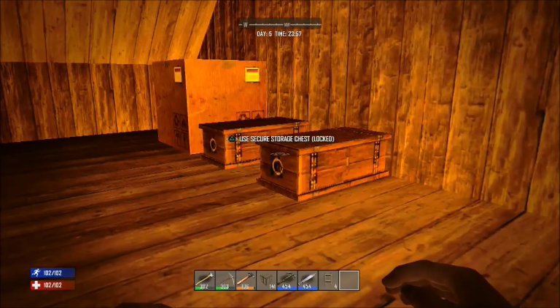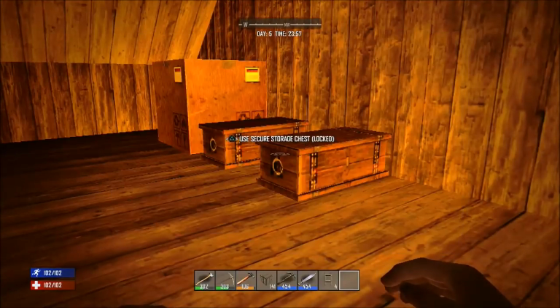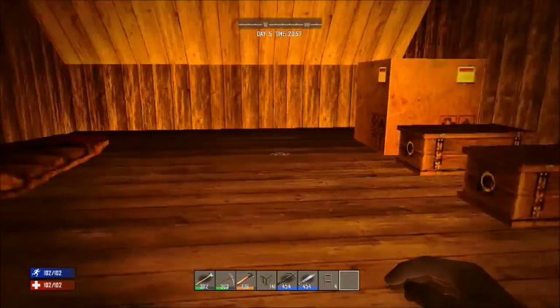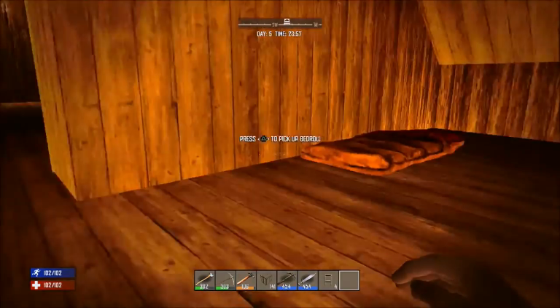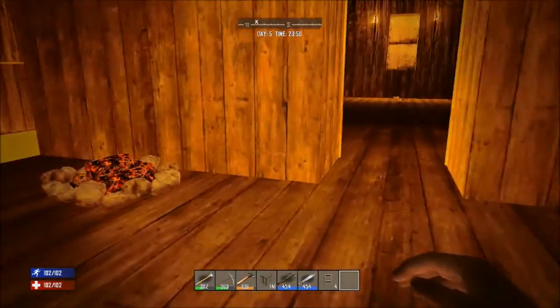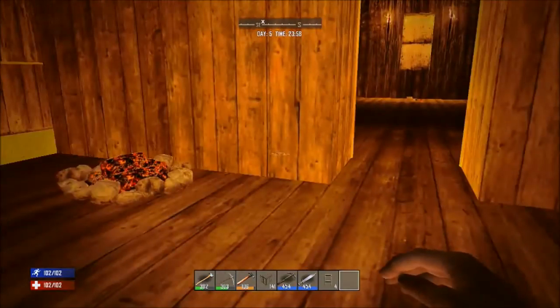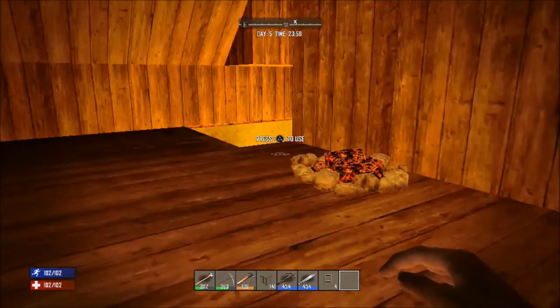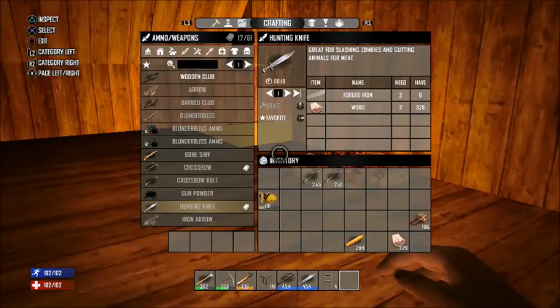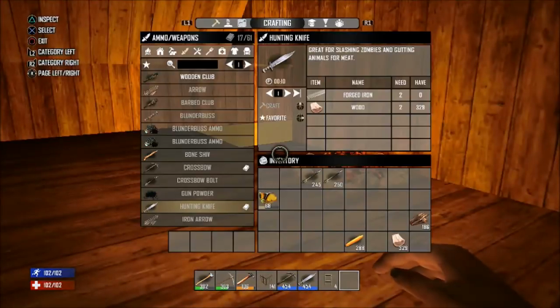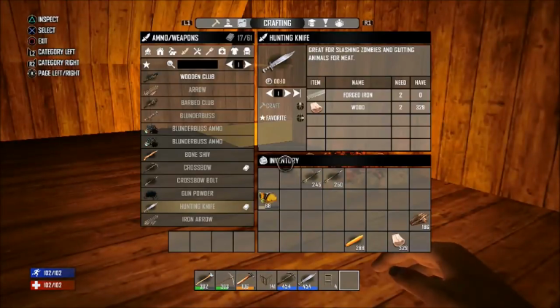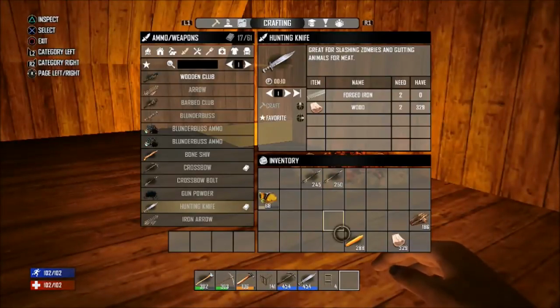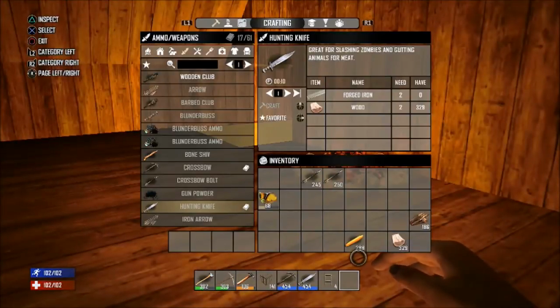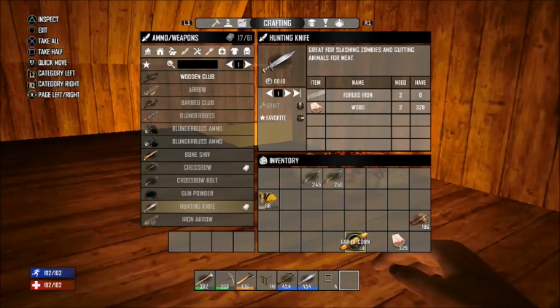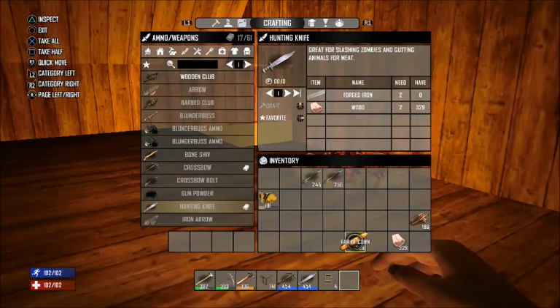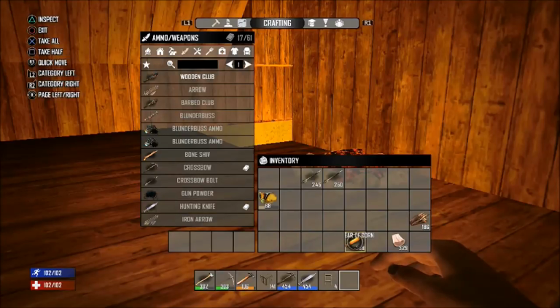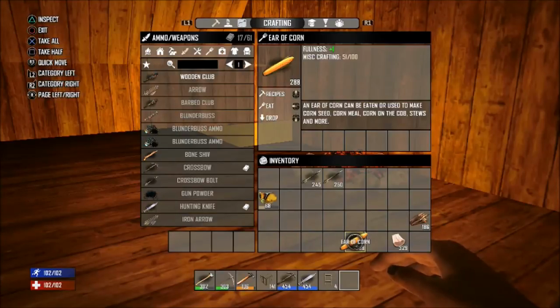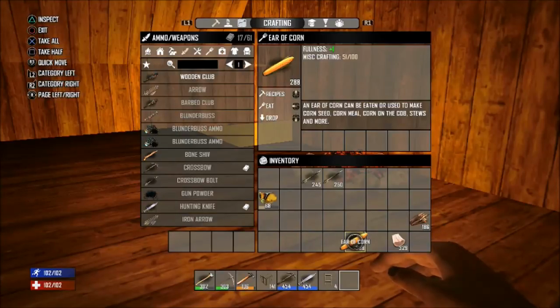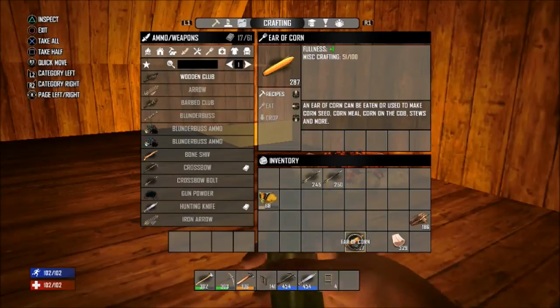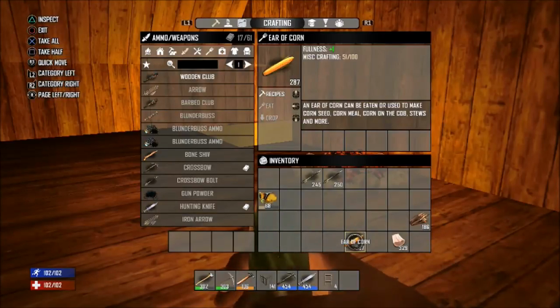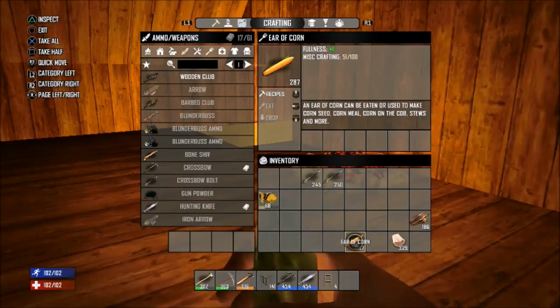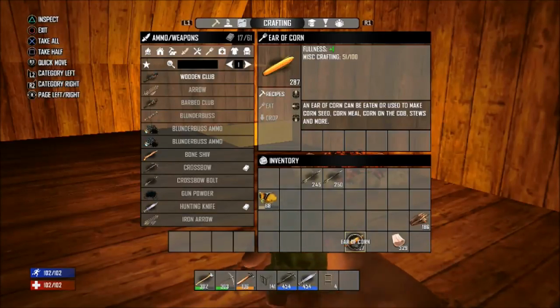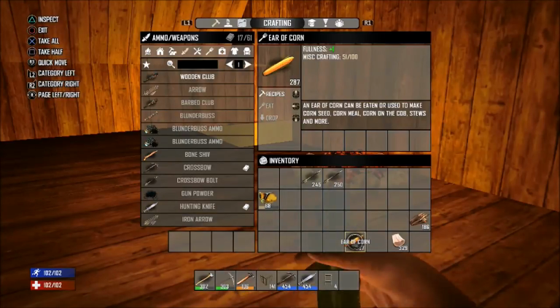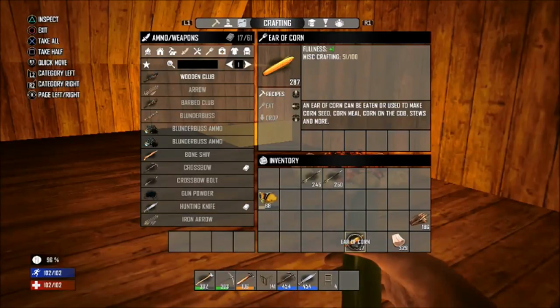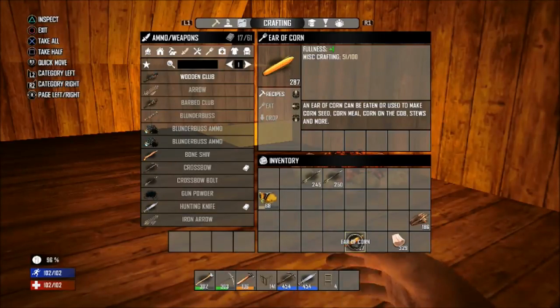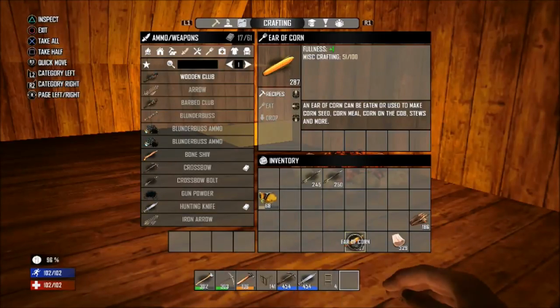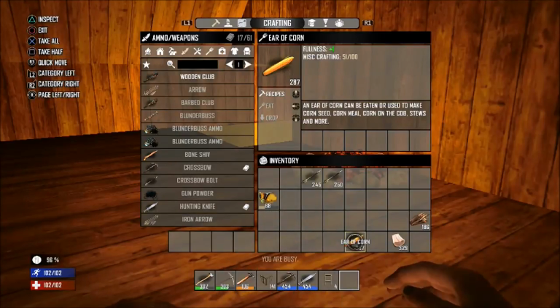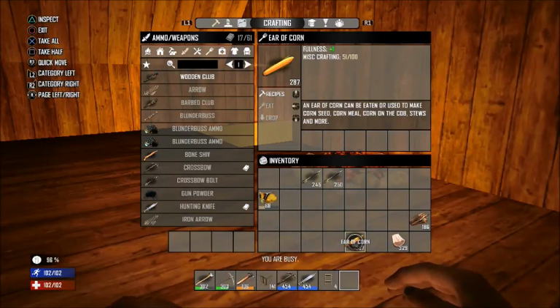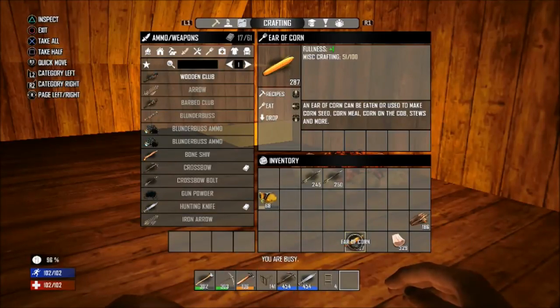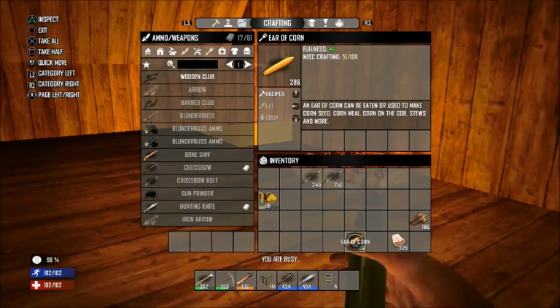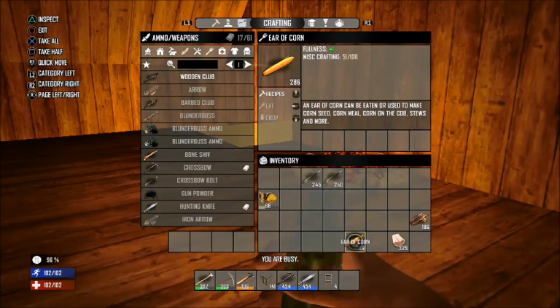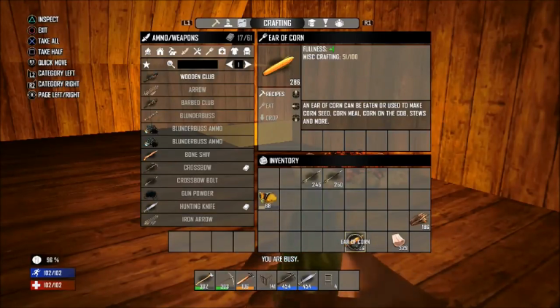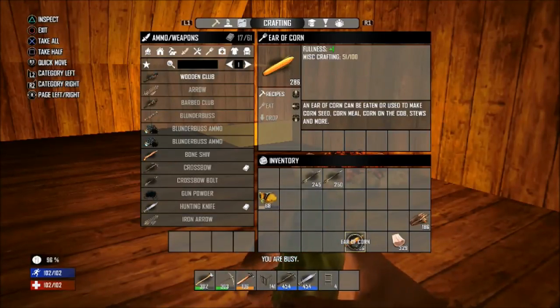The items you want to make sure you bring along with you are the hammer, your wooden frames, your ladders, and extra wood along with some food.